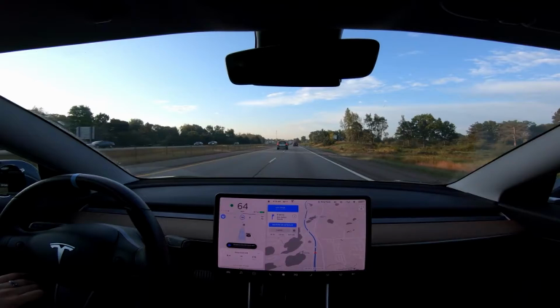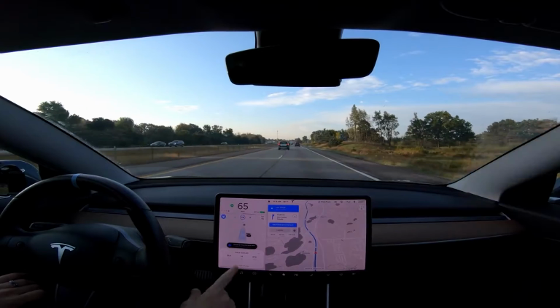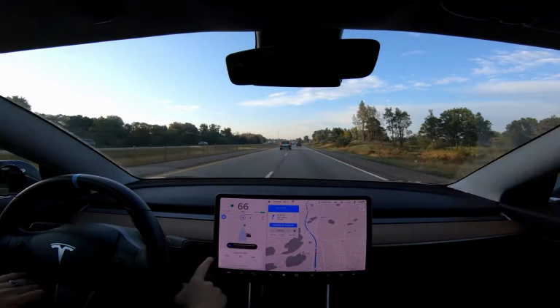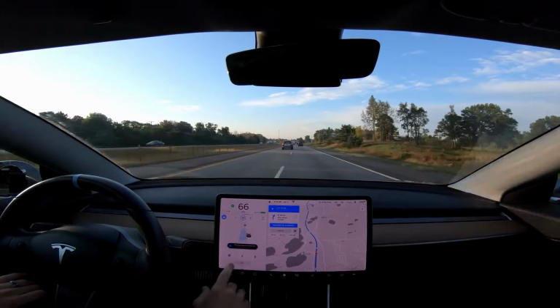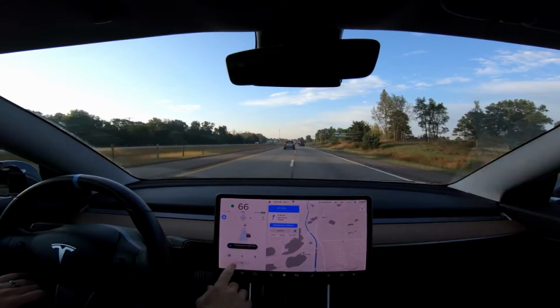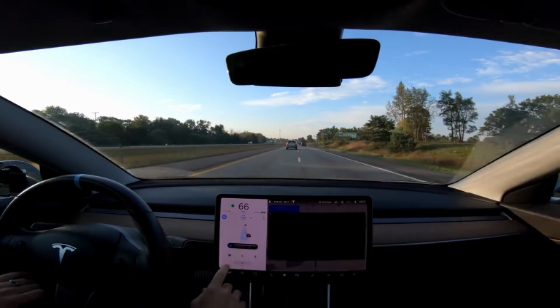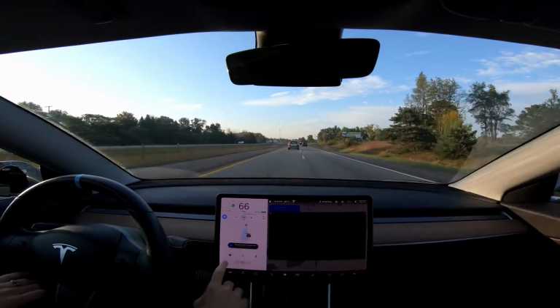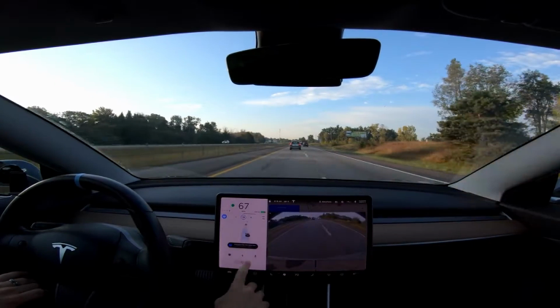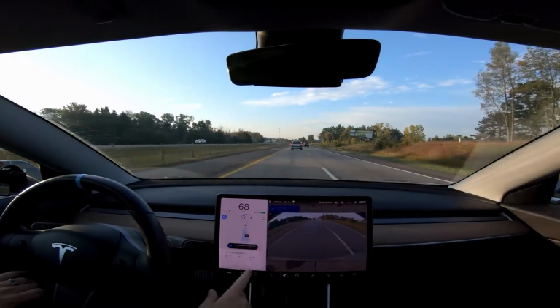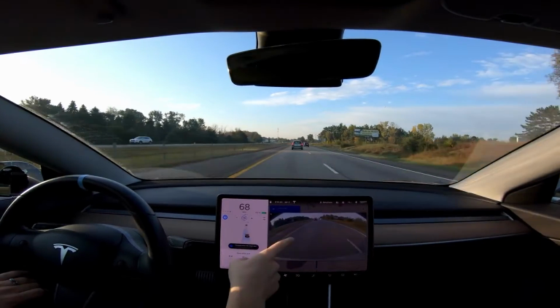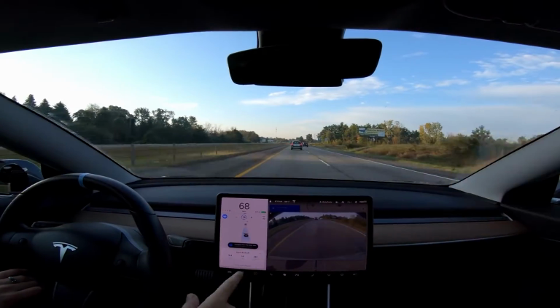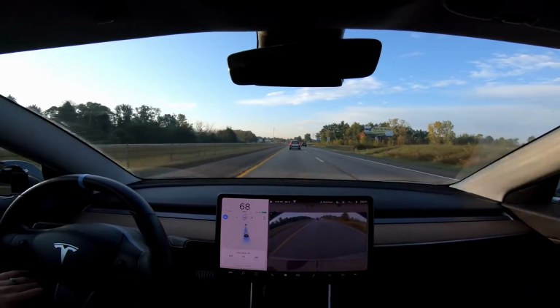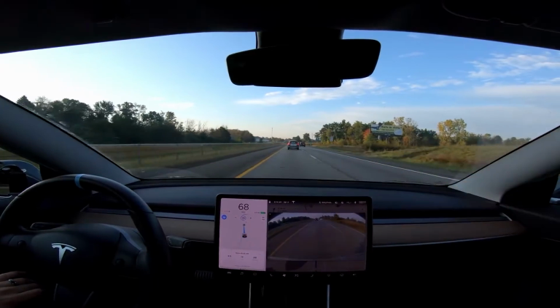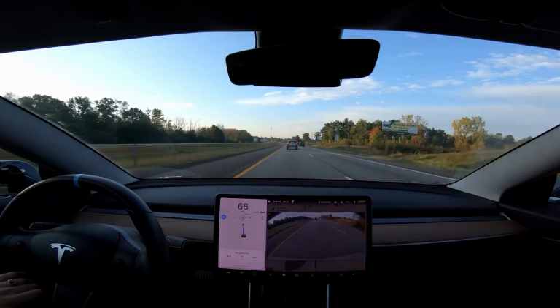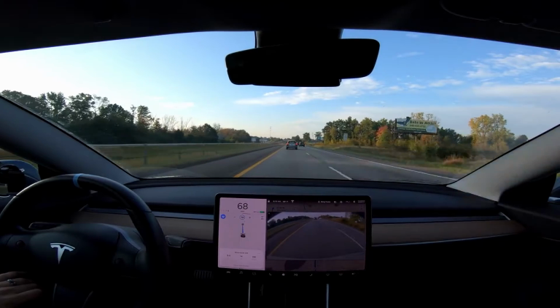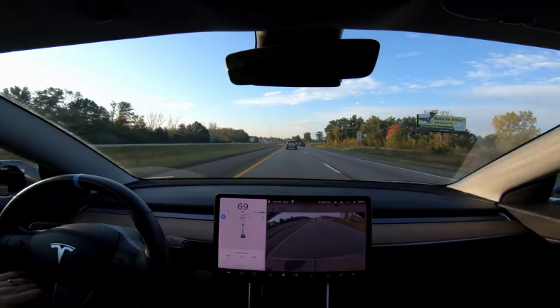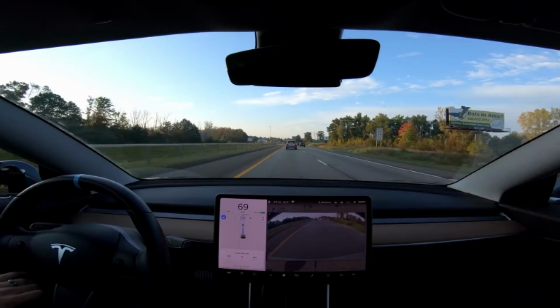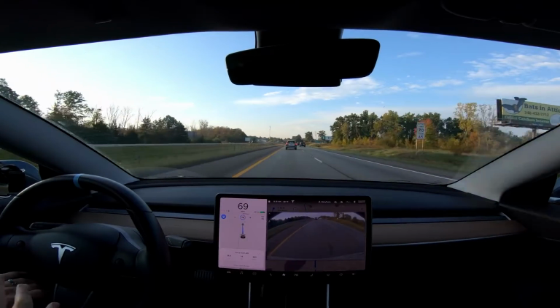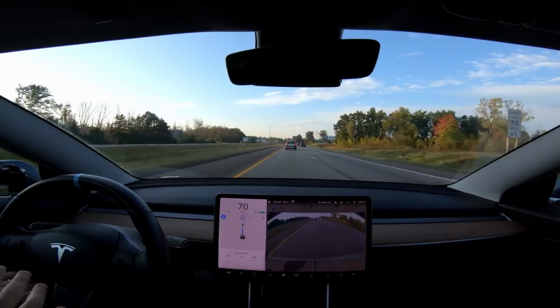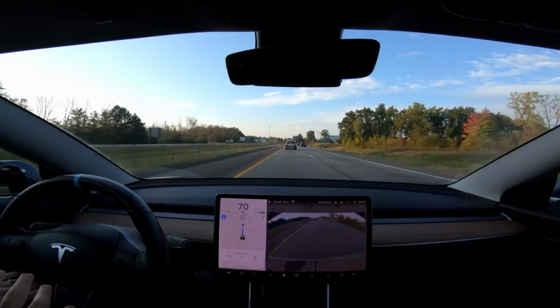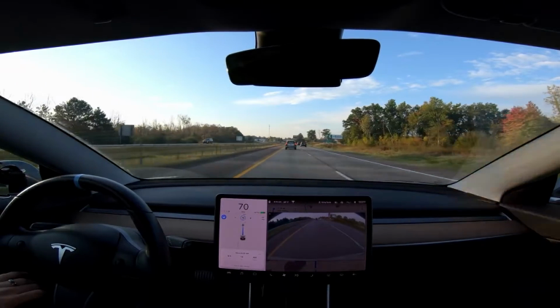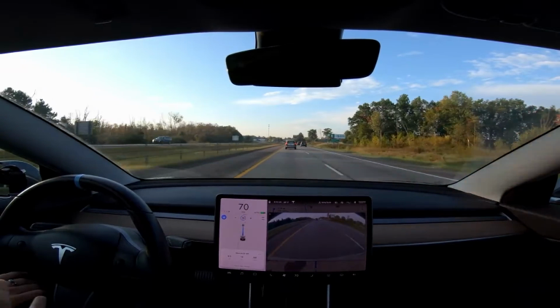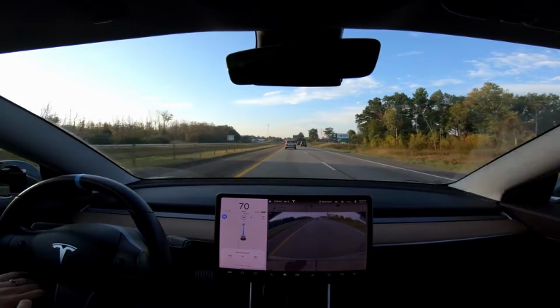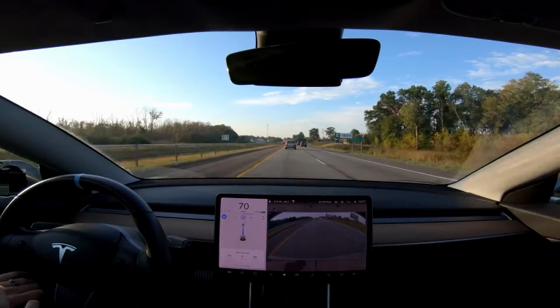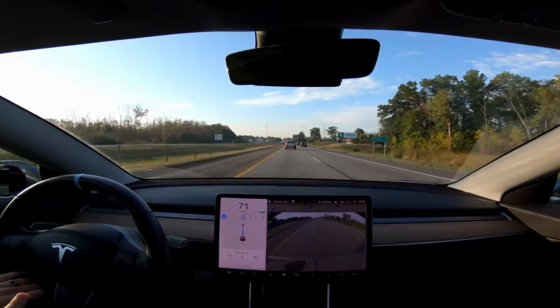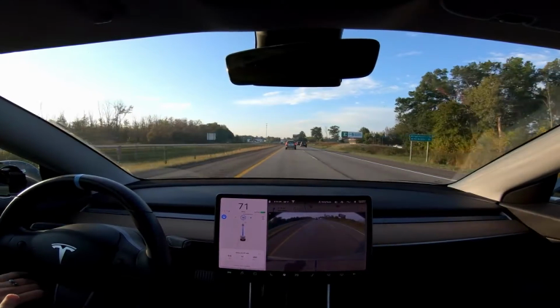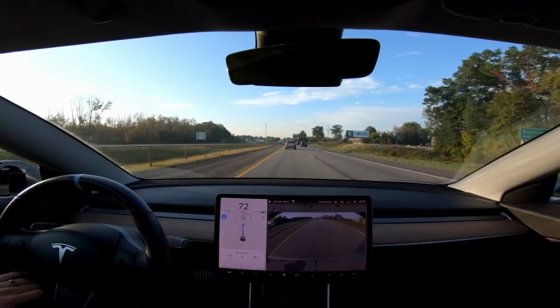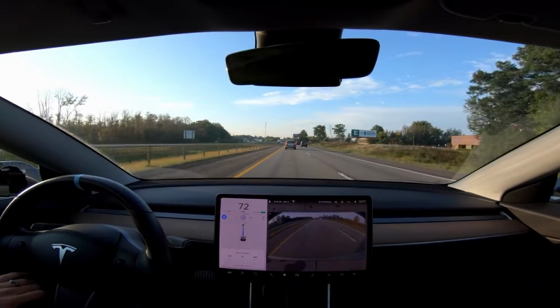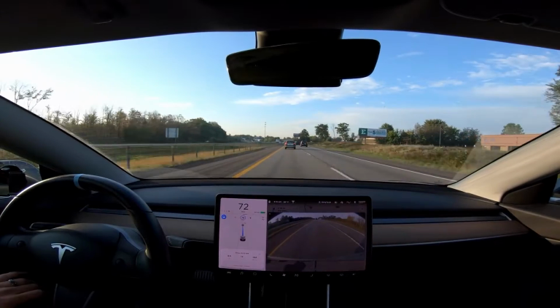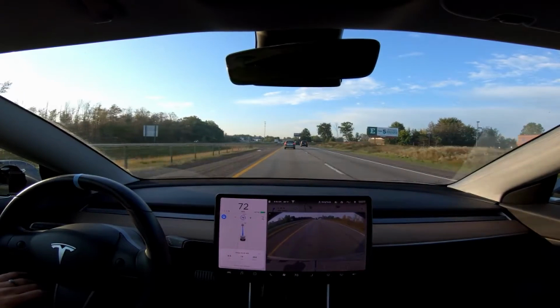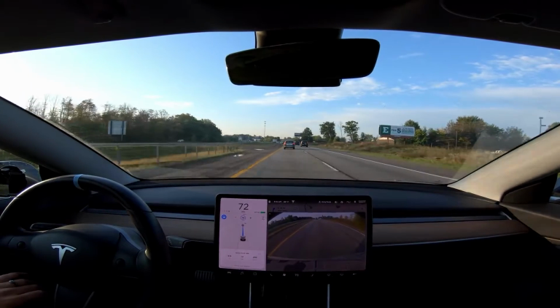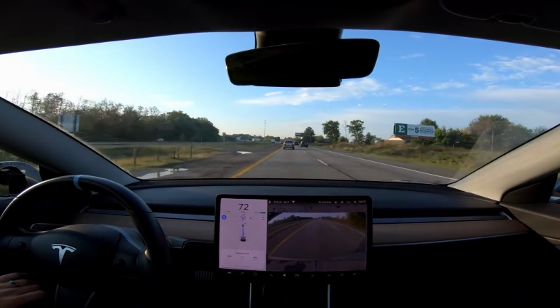We had a car approaching in this lane, but they saw my turn signal and slowed down for me. If you've seen any of my other videos, that's not very typical — normally they speed up and try to cut me off. So that was very nice of them.